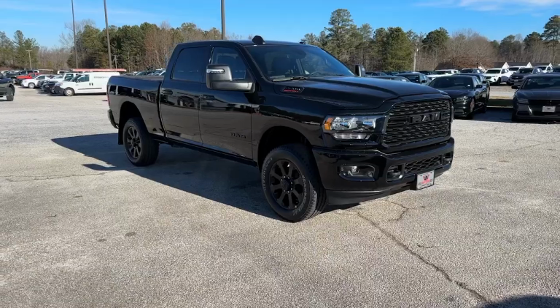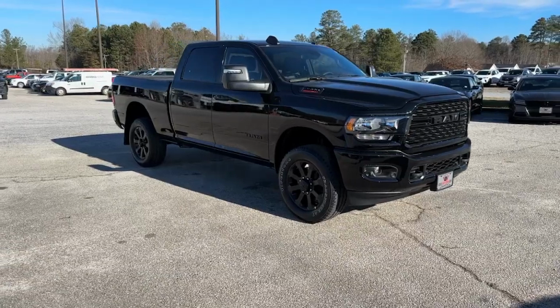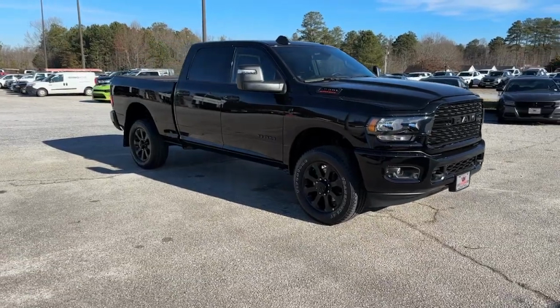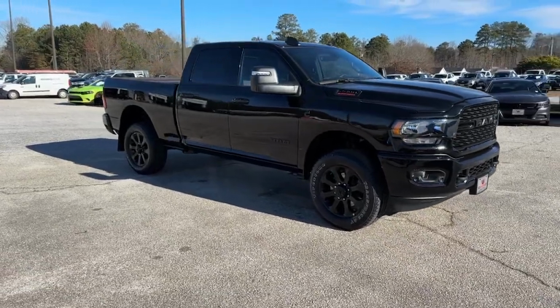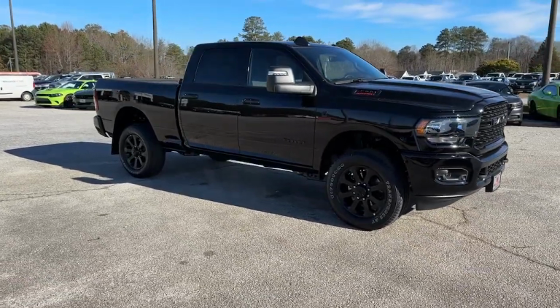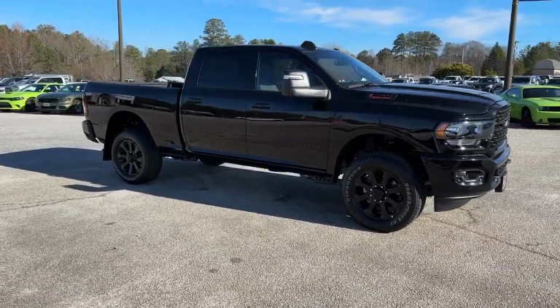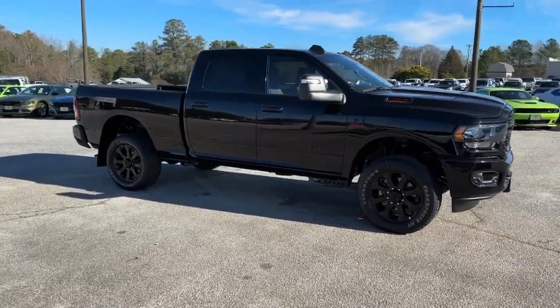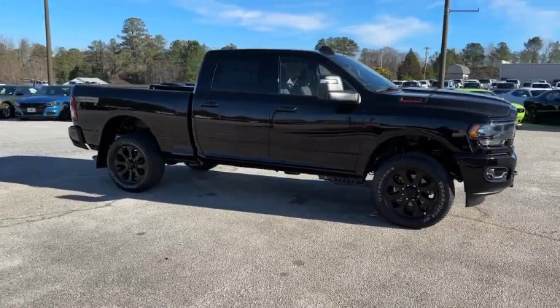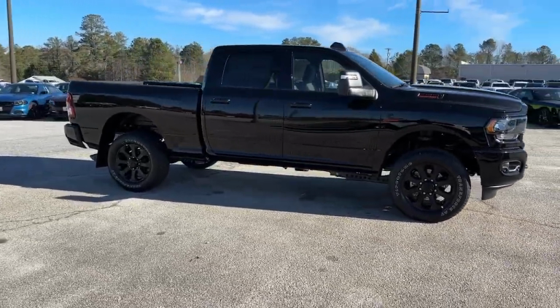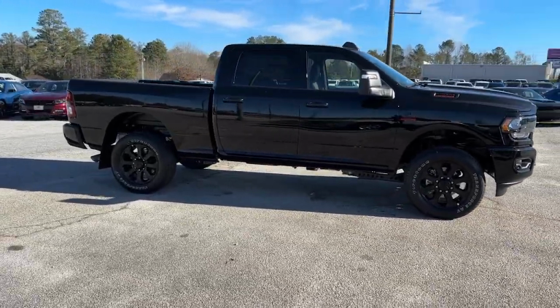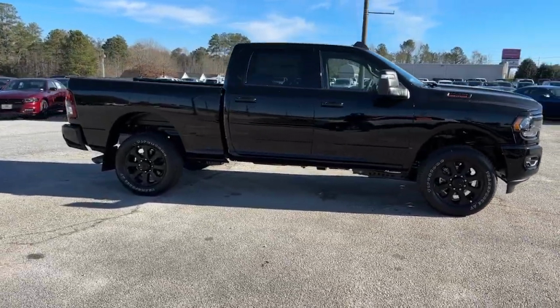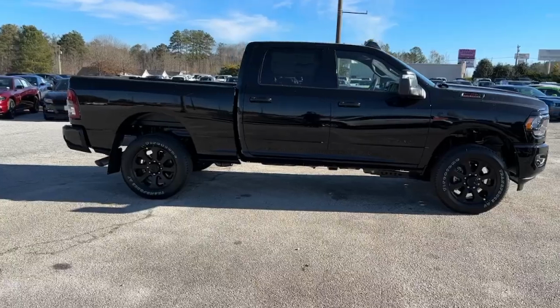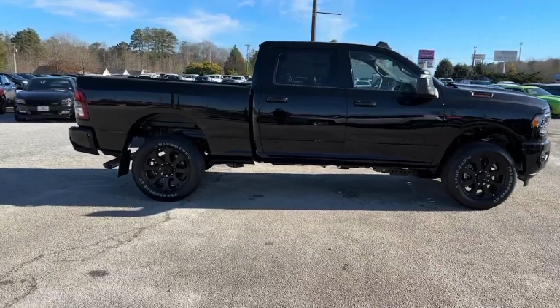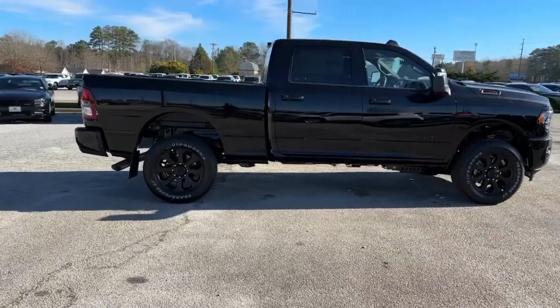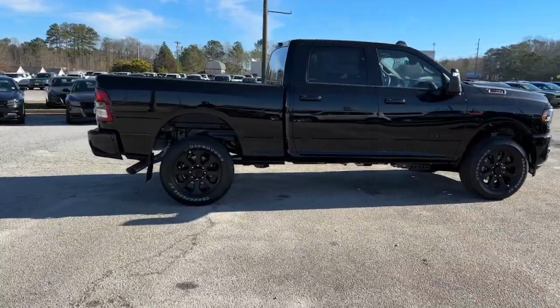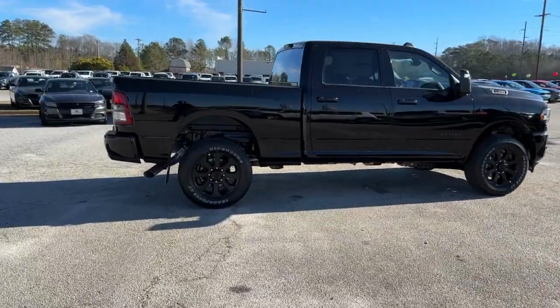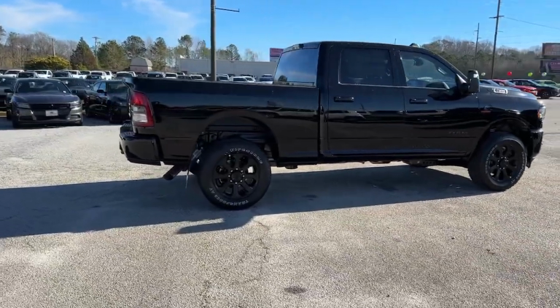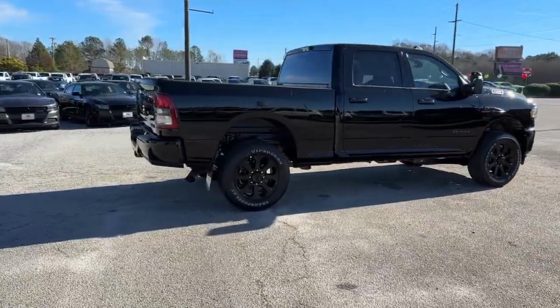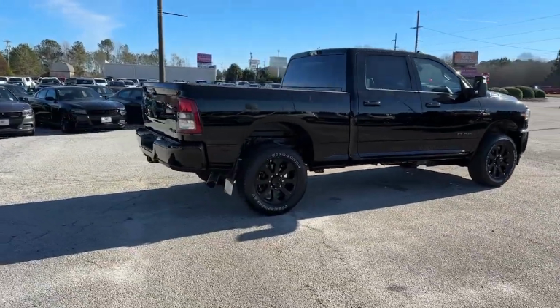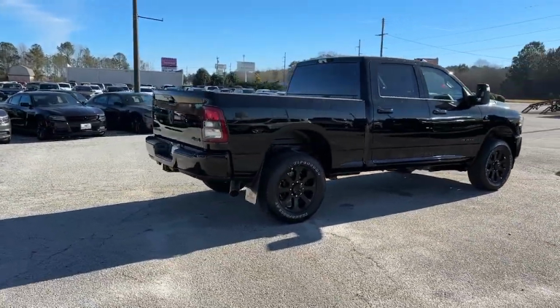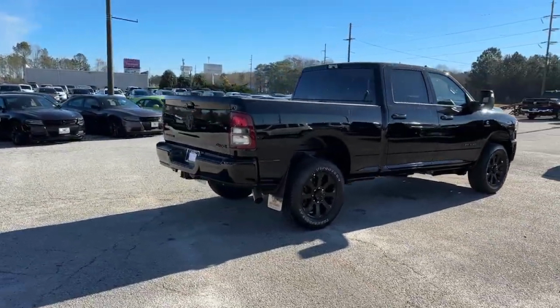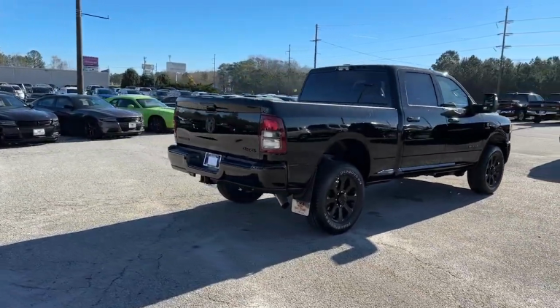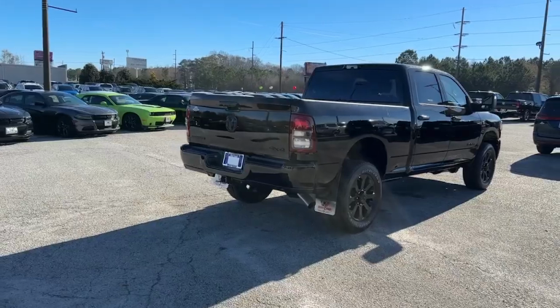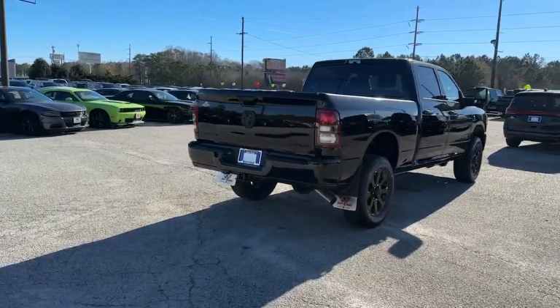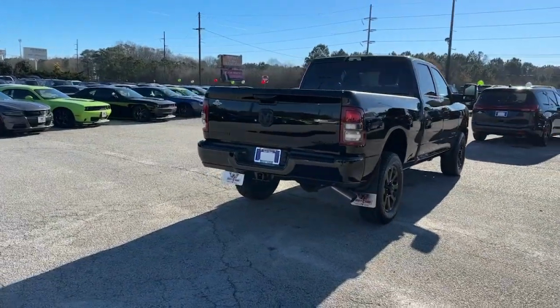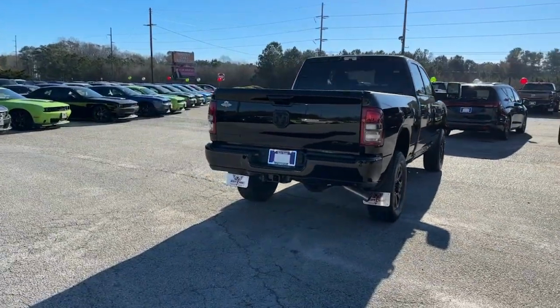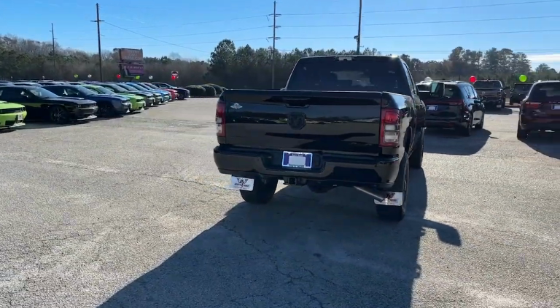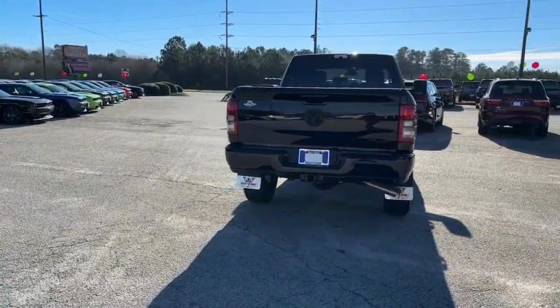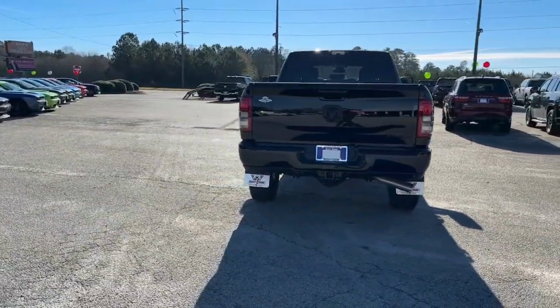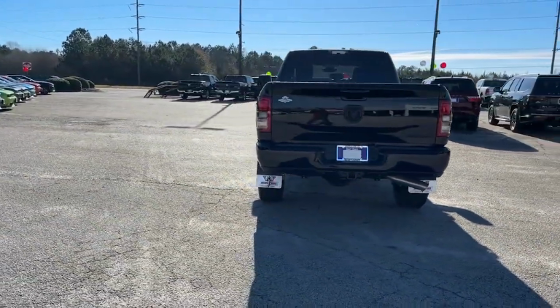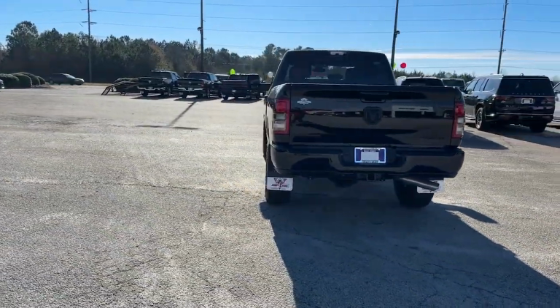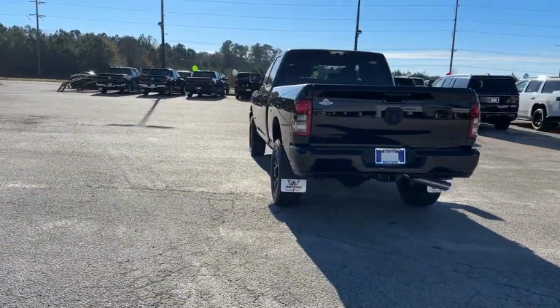Get a feel for the 2024 Ram 2500. The Ram 2500 has what it takes to get the big jobs done right. It's infused with heavy-duty capability, connected, convenient, comfortable, and built to last.